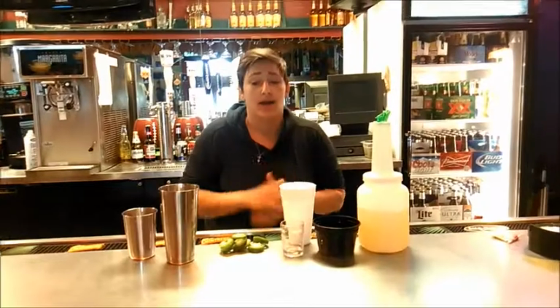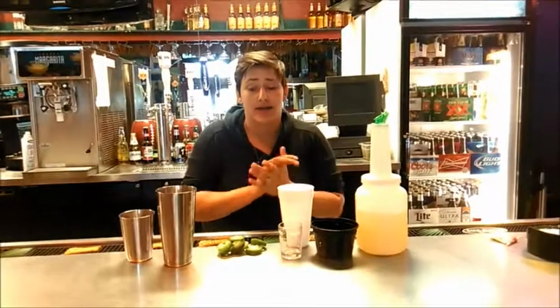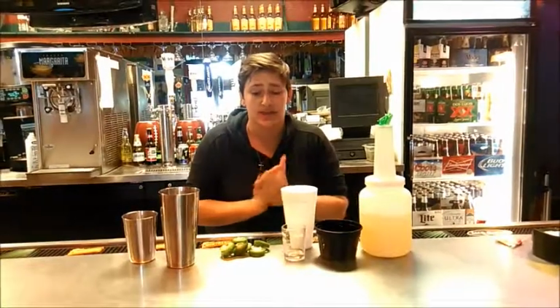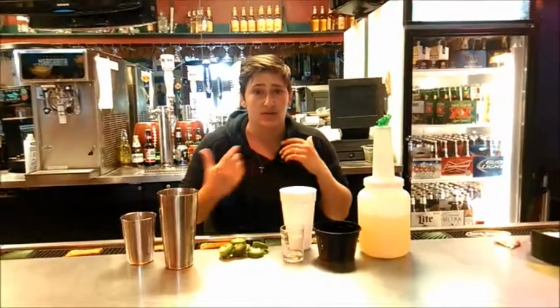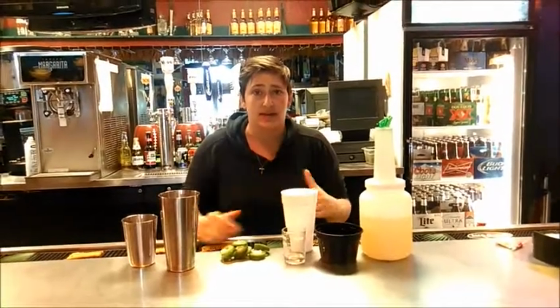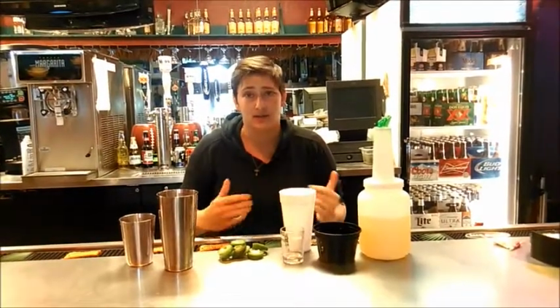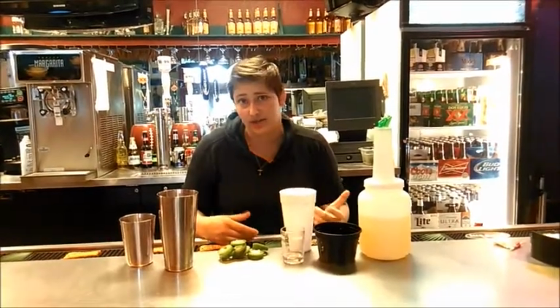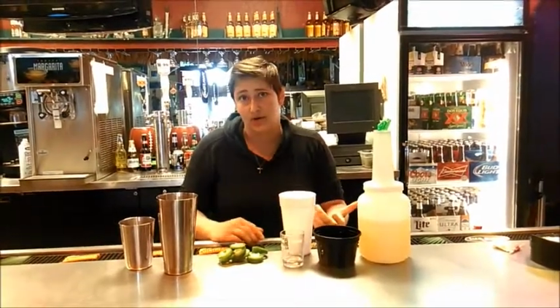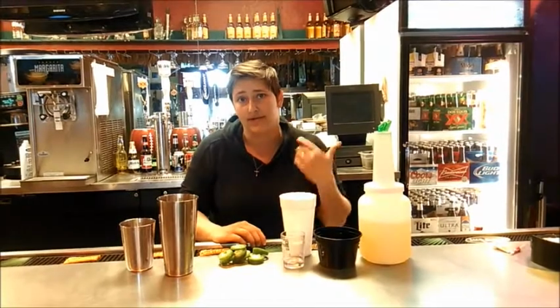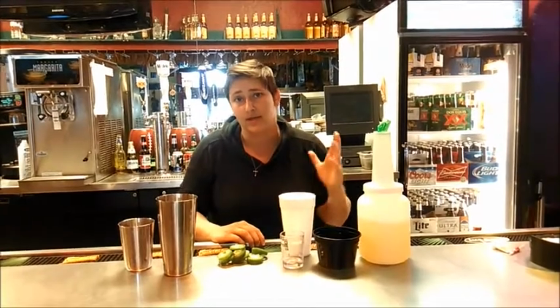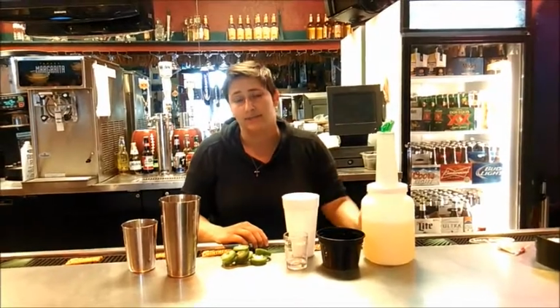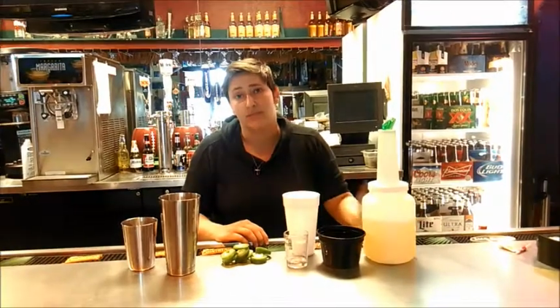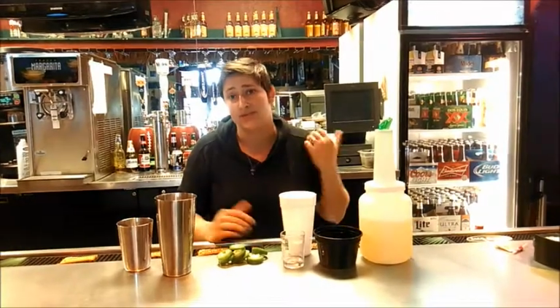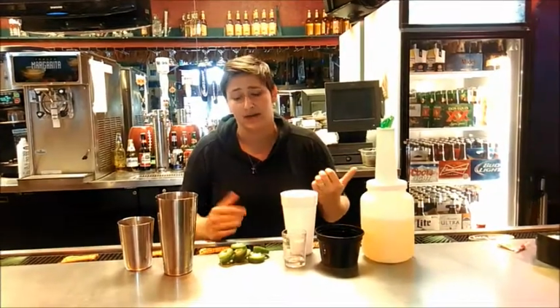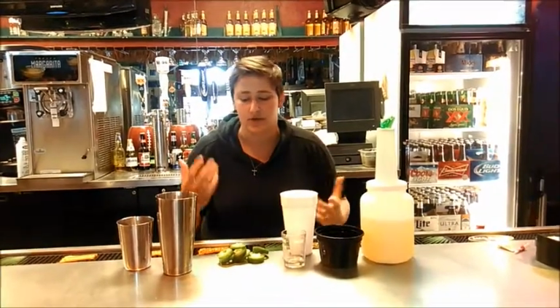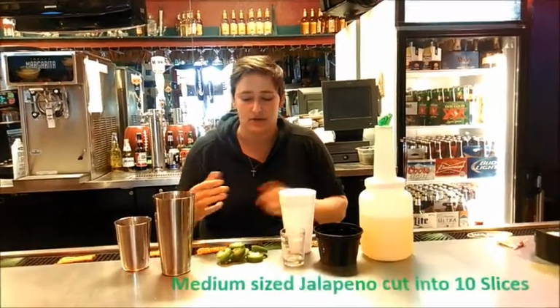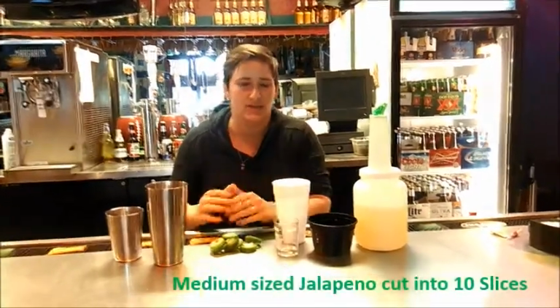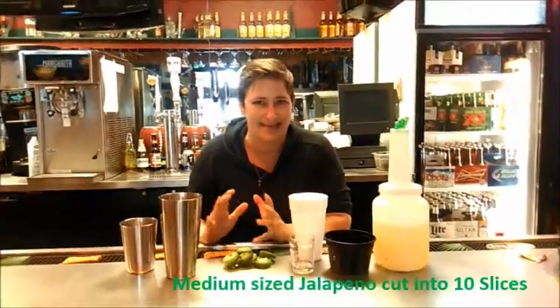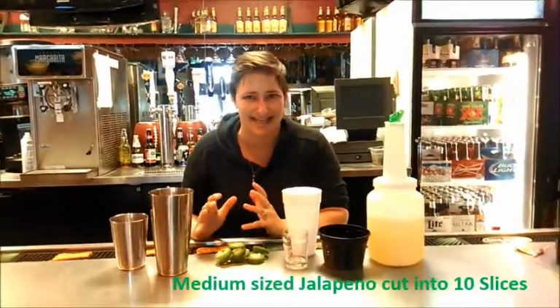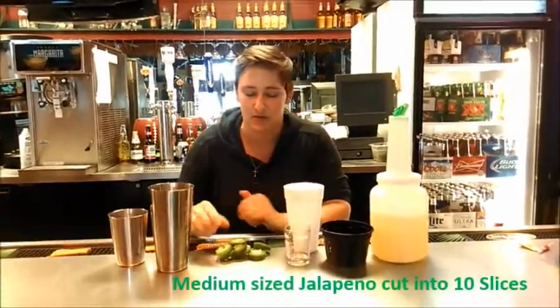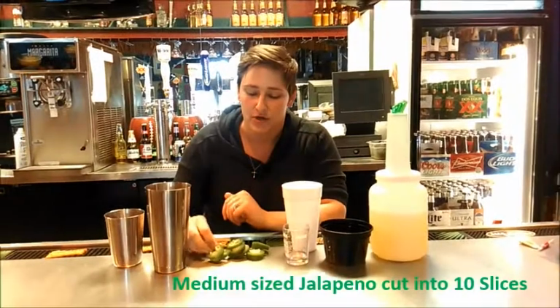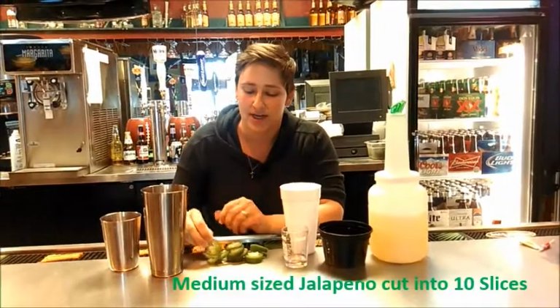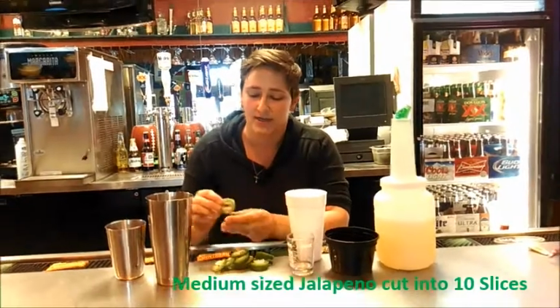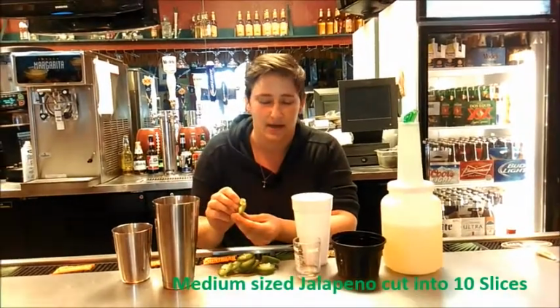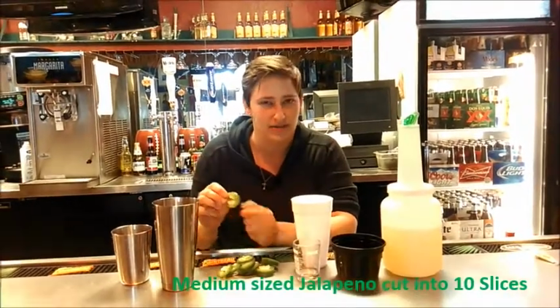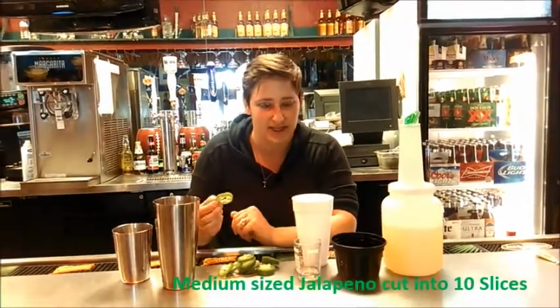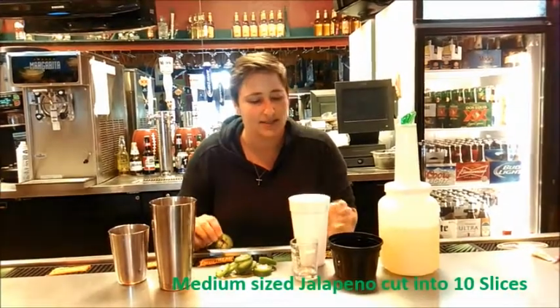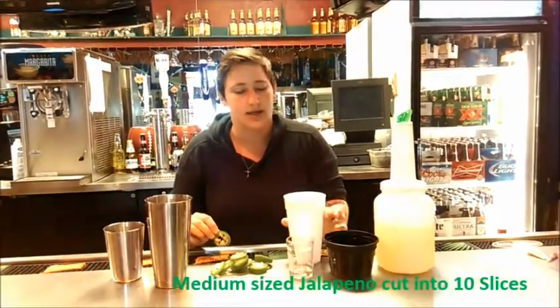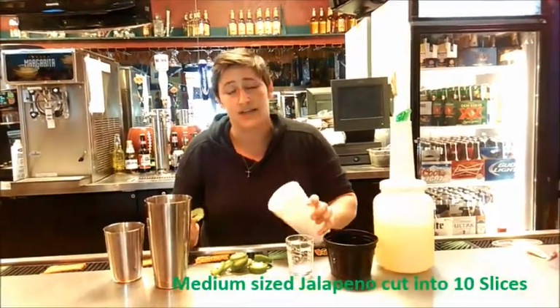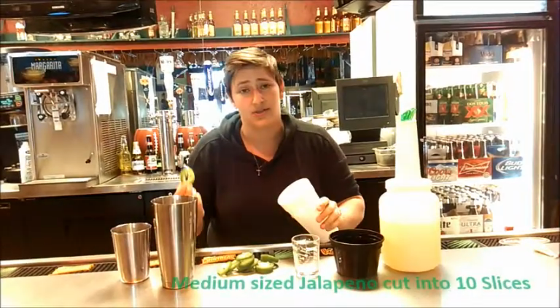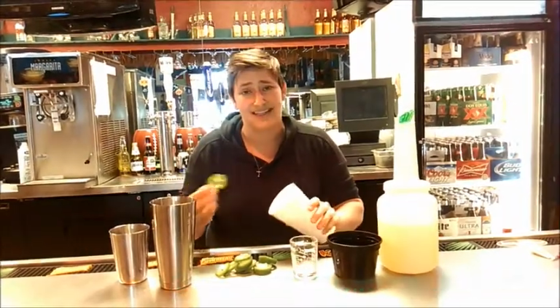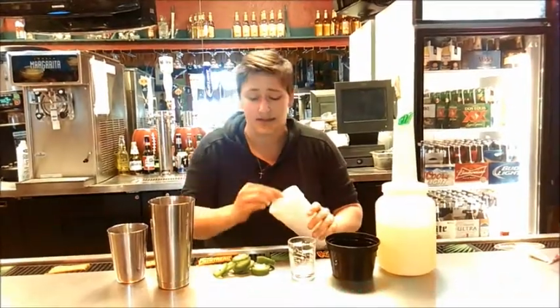Alright, you guys, we're going to teach y'all how to make the jalapeño batch mix for the frozen jalapeño margarita. What you need to do is start with a medium-sized jalapeño. You're going to cut it into about a quarter-inch slice. To make the batch mix, you're going to need ten of these.